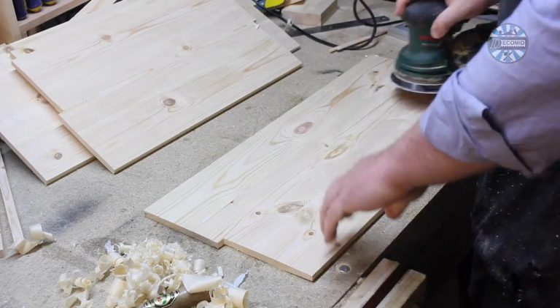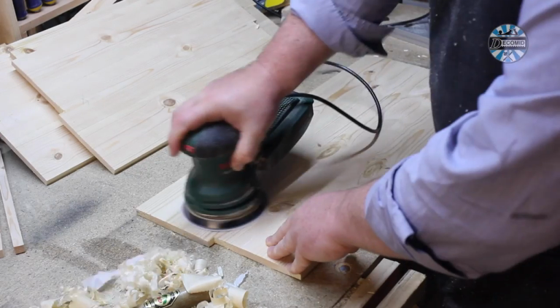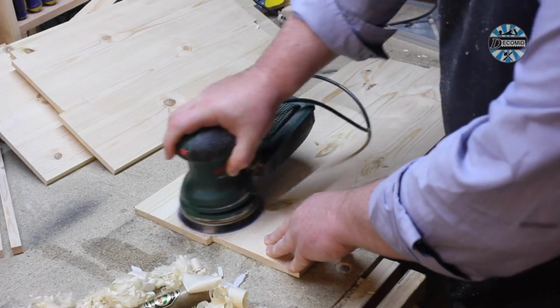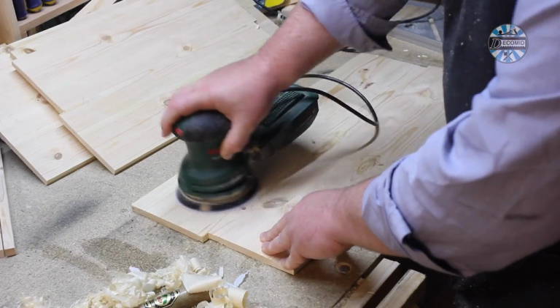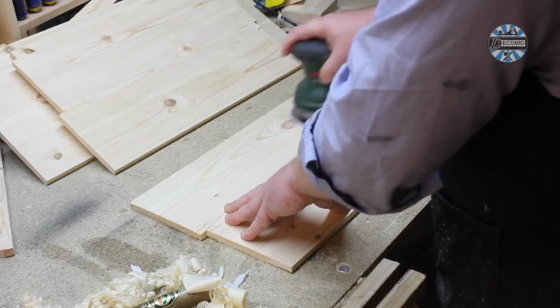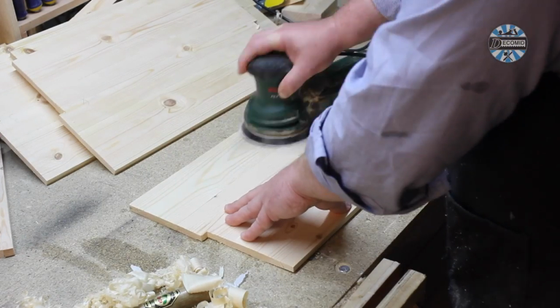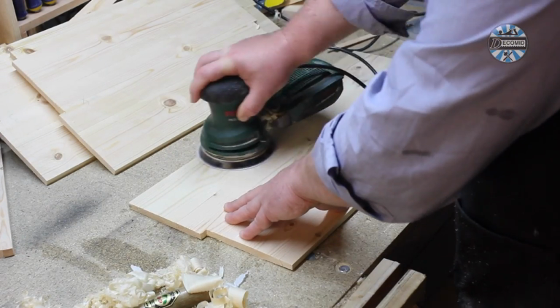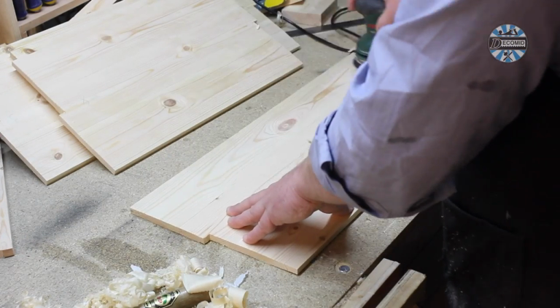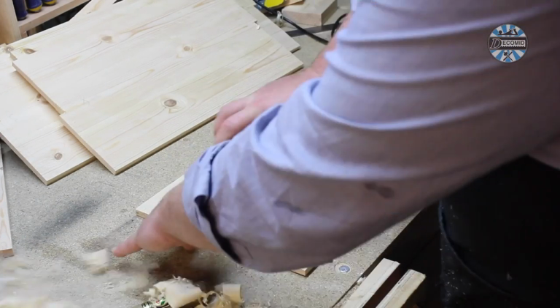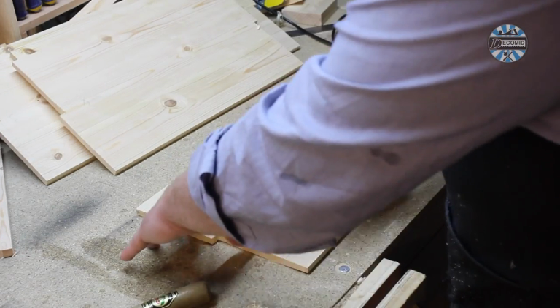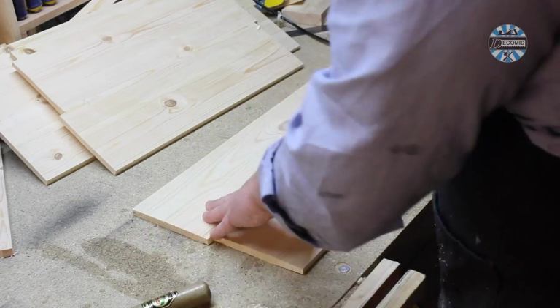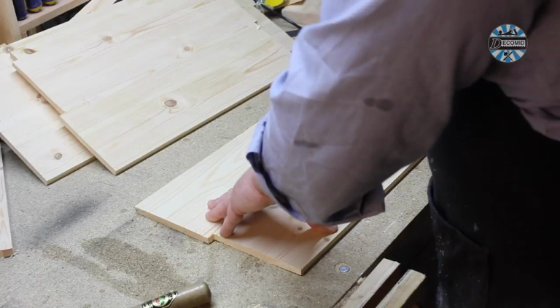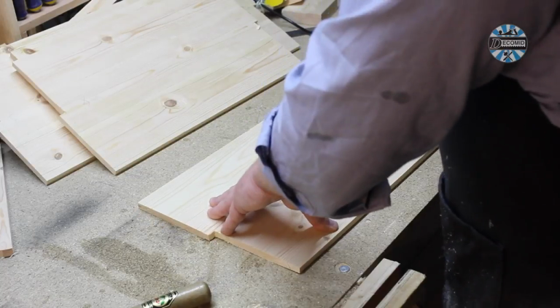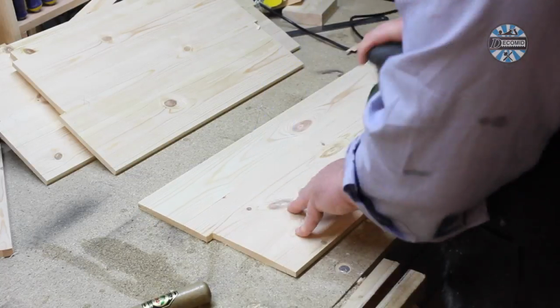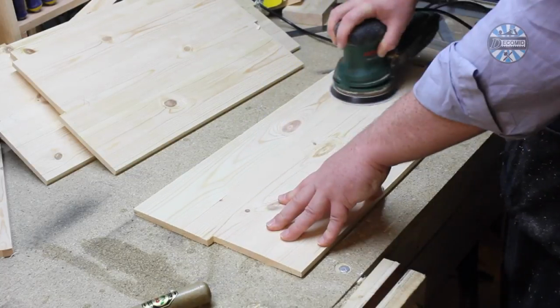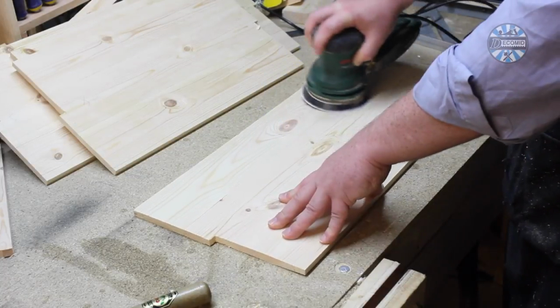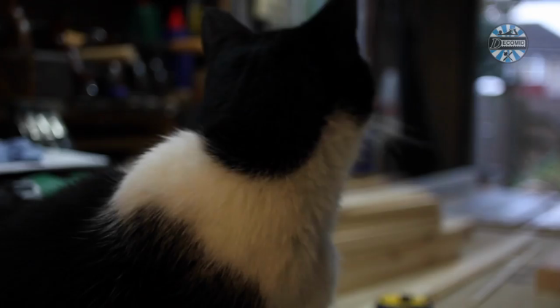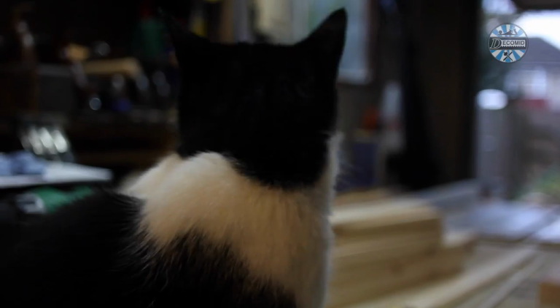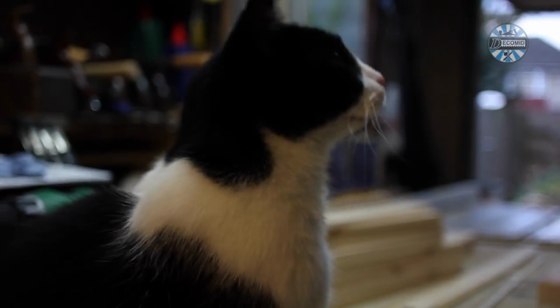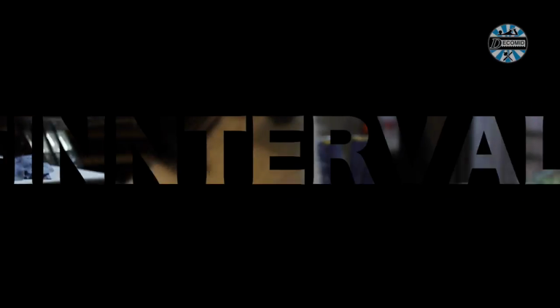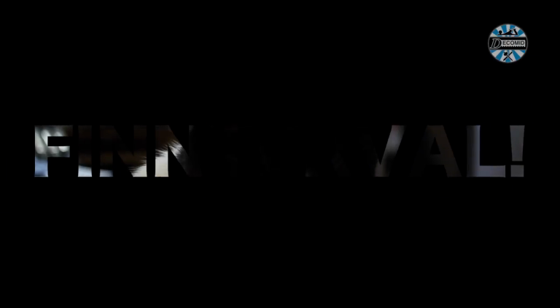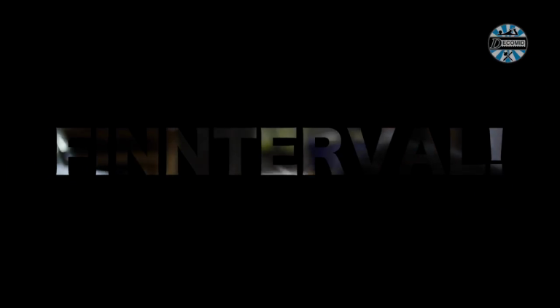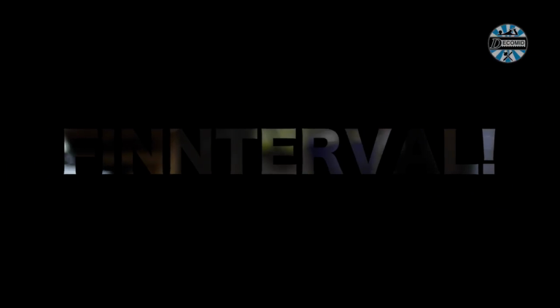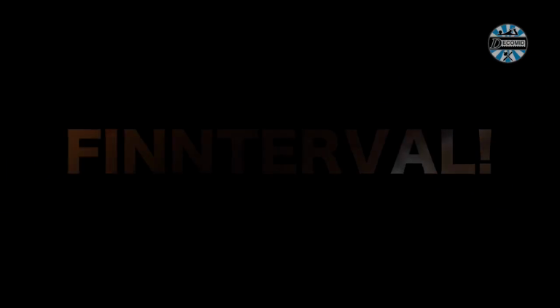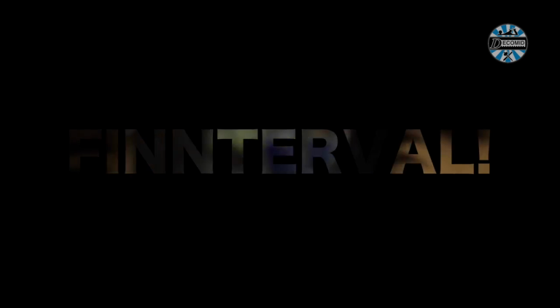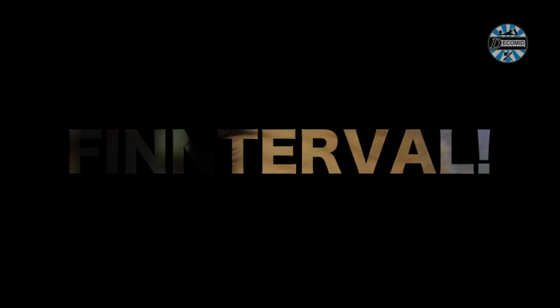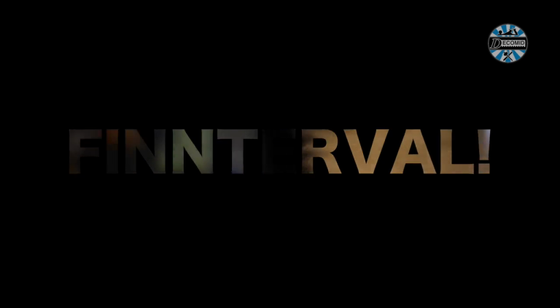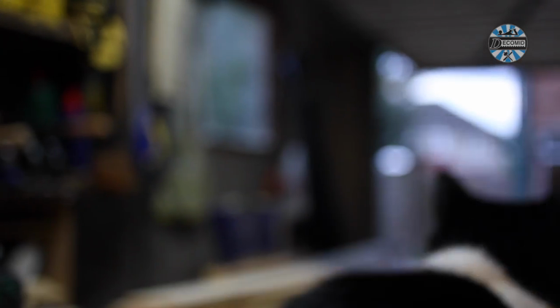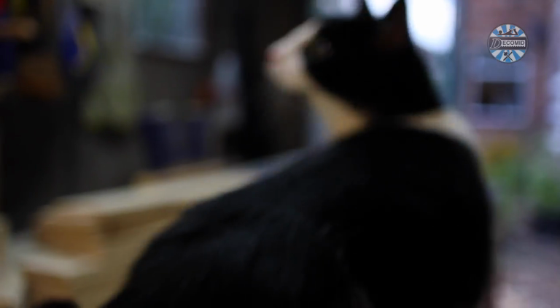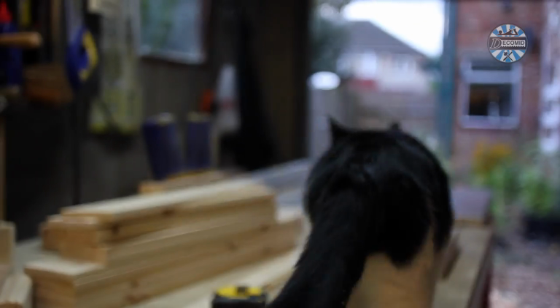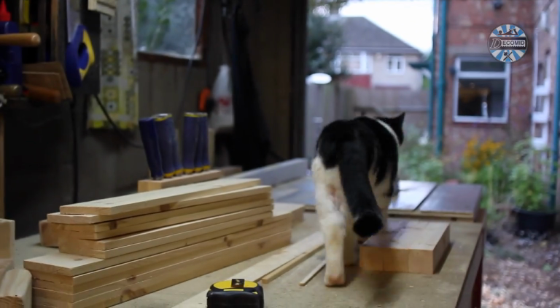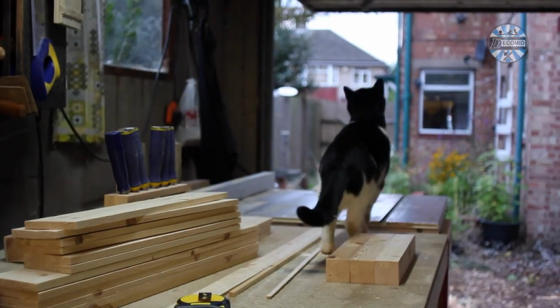Before assembly, sanding first with 80 grit and then 120 grit makes finishing work later much easier. Time for a Fintival! Yes, he's off up on the garage door again.